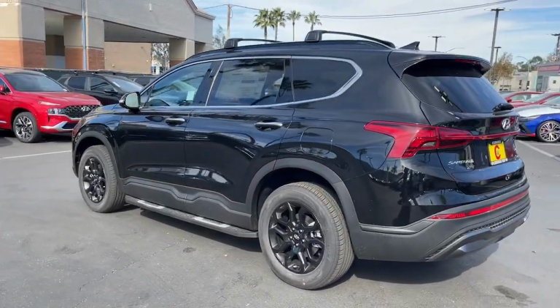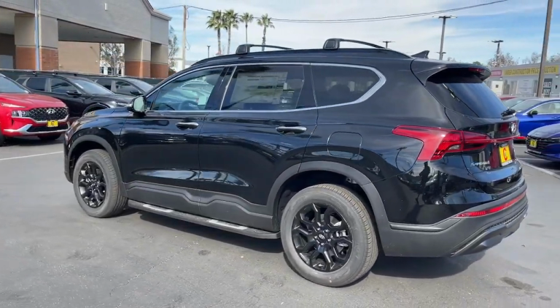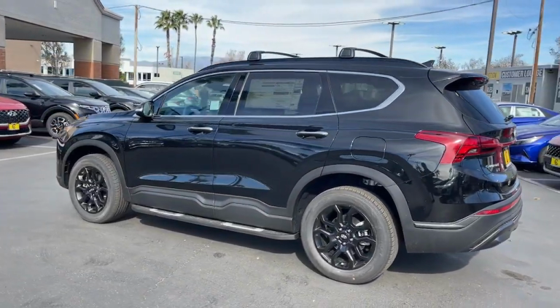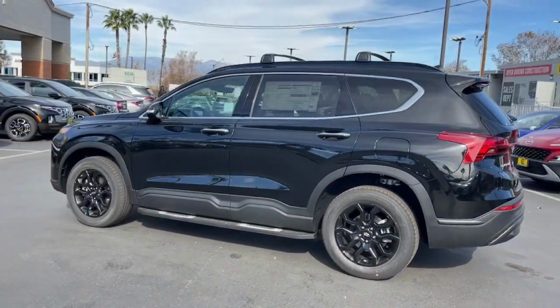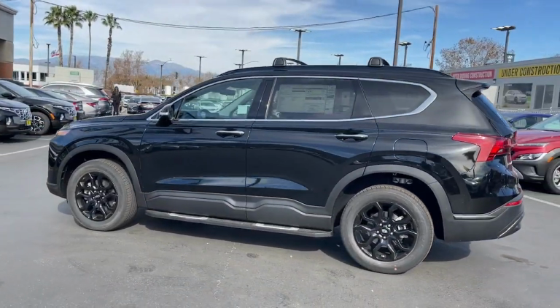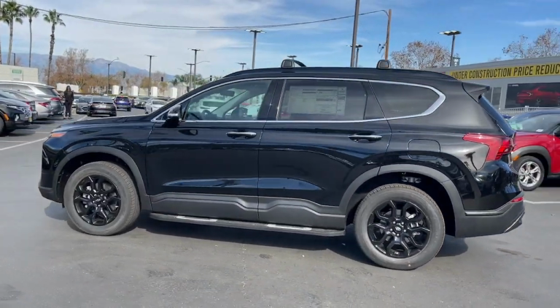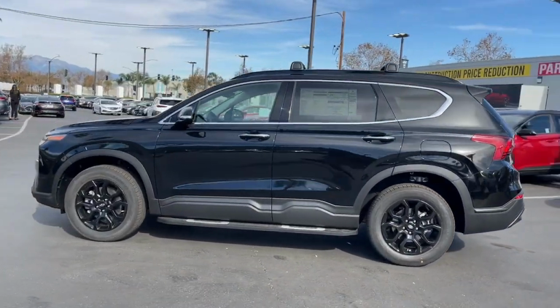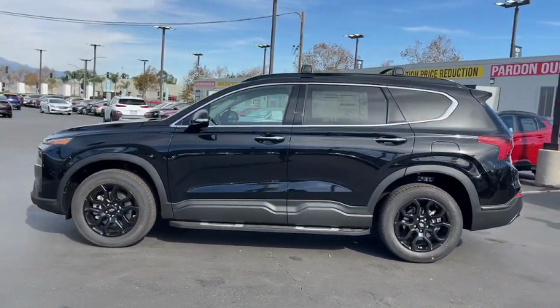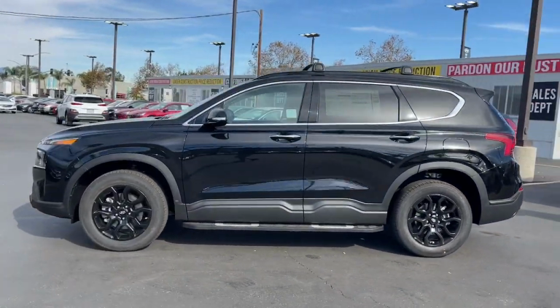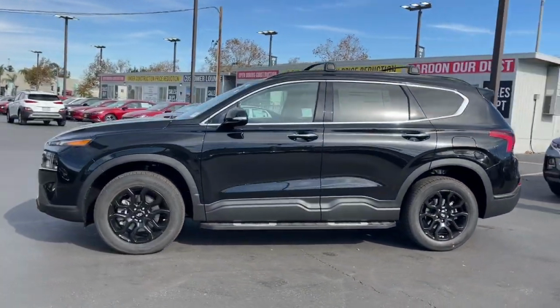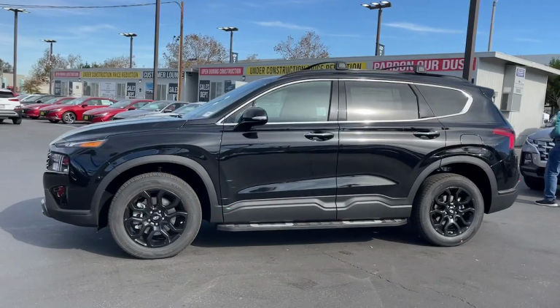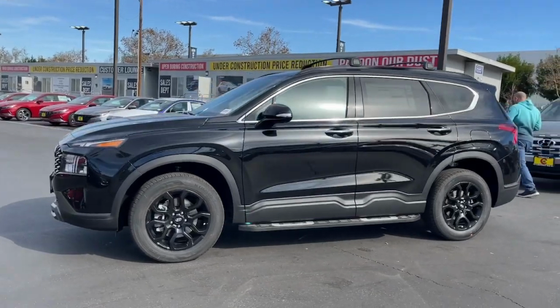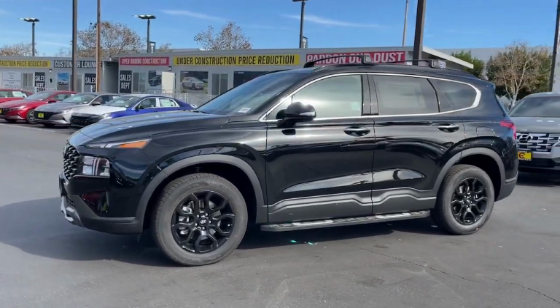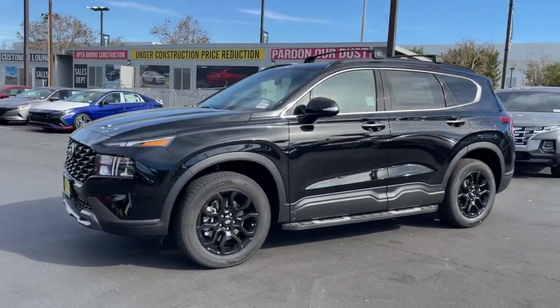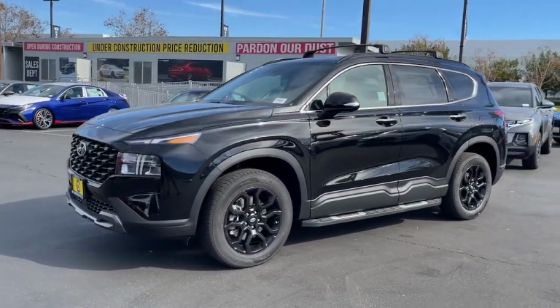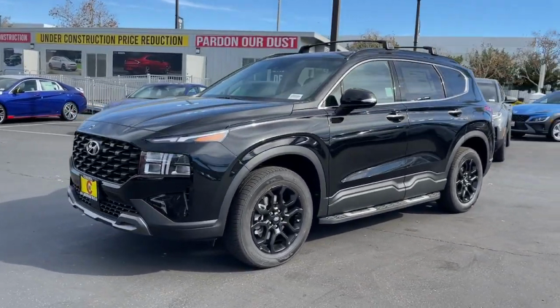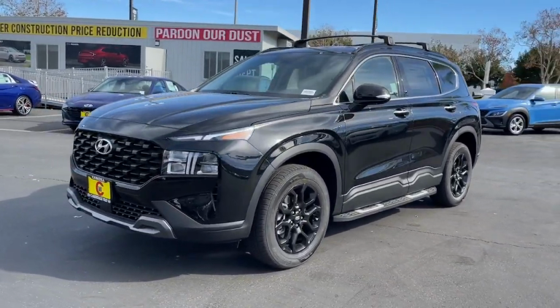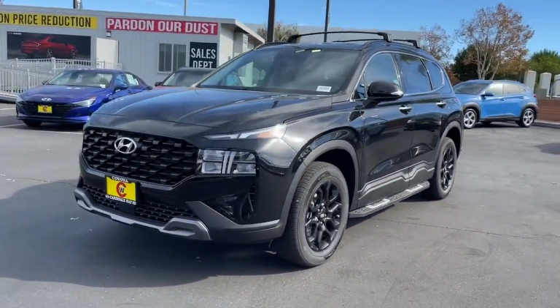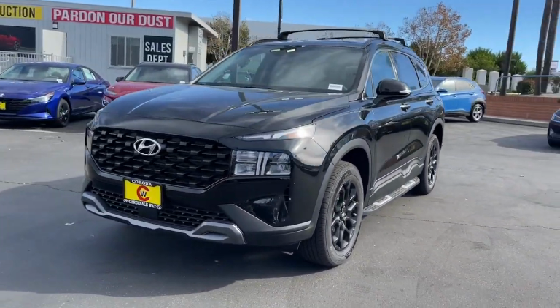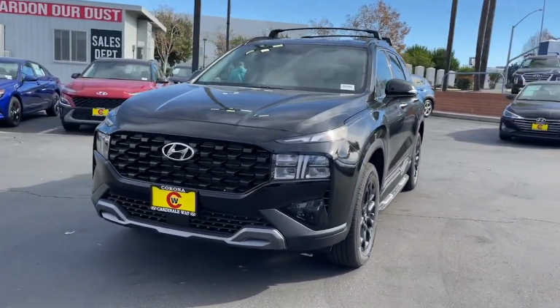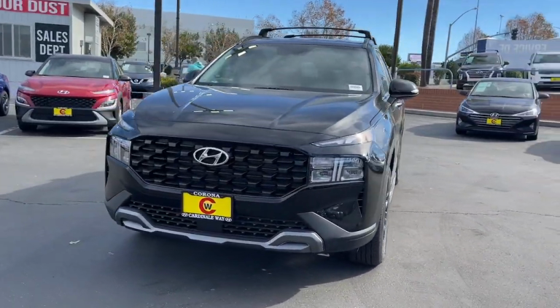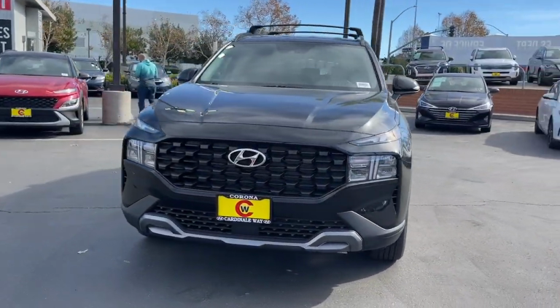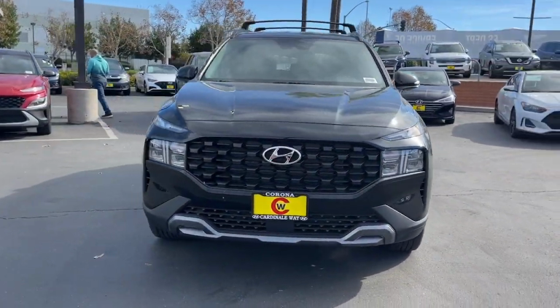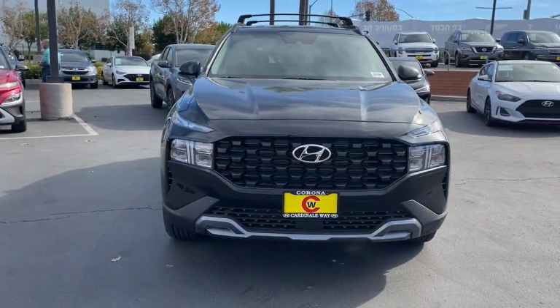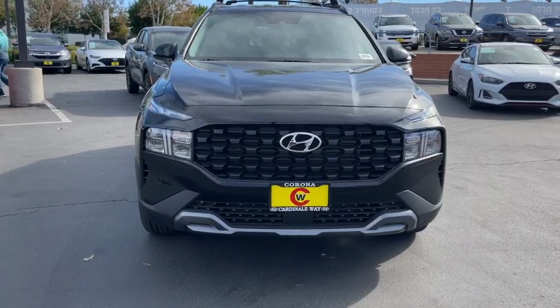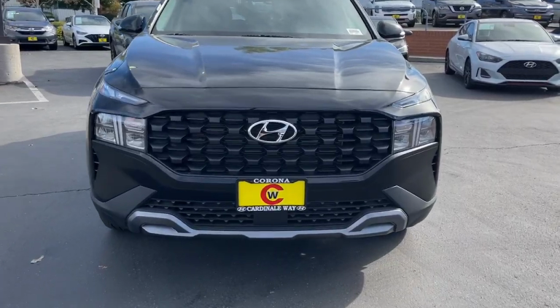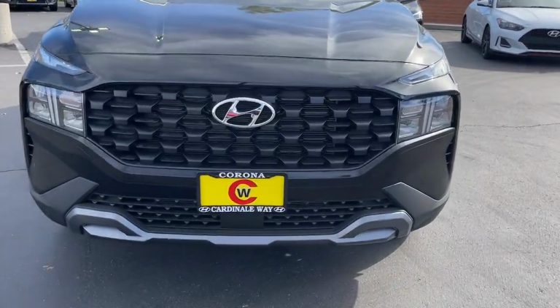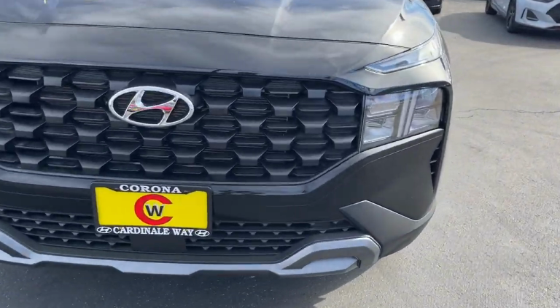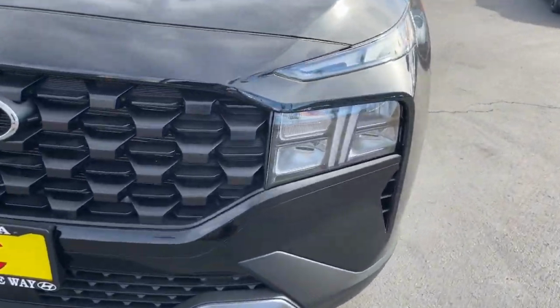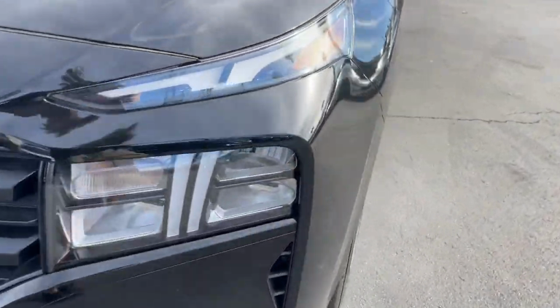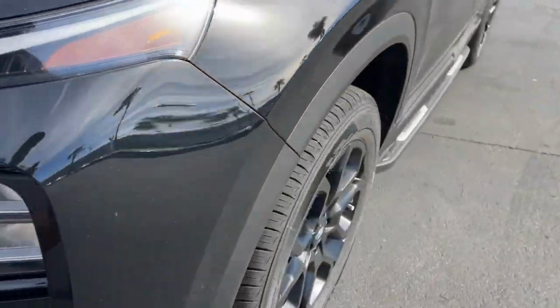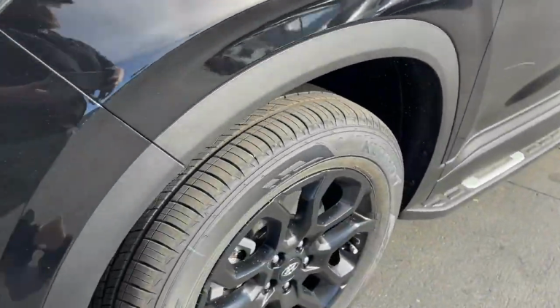This mid-sized crossover SUV offers a spacious, family-friendly cabin, available all-wheel drive, the latest safety and infotainment tech, including standard driver assistance features, and stylish modern looks.